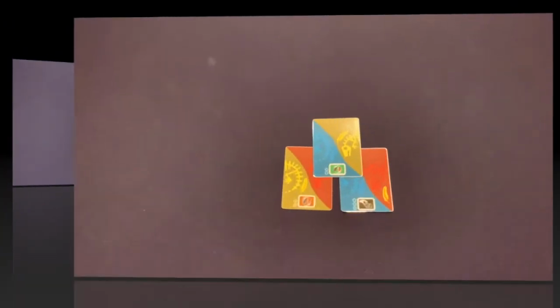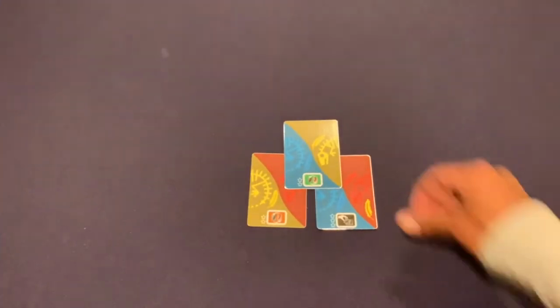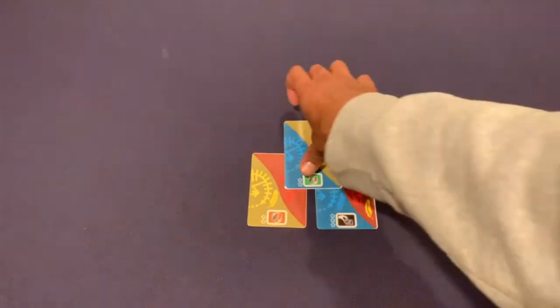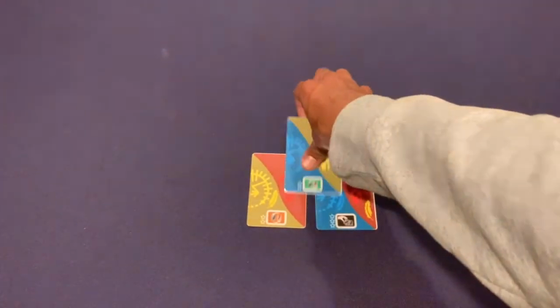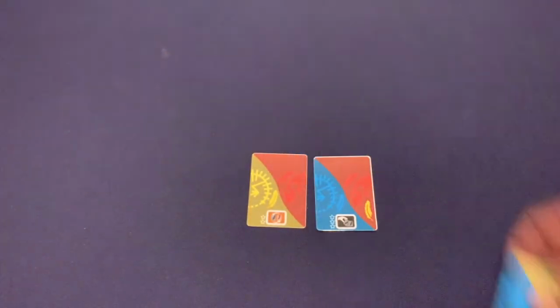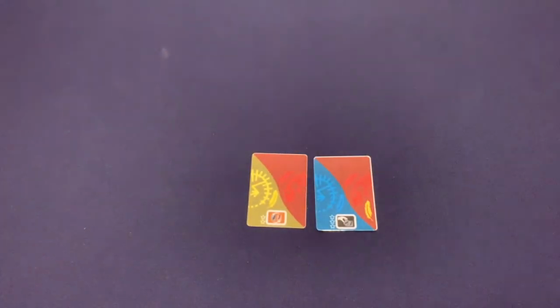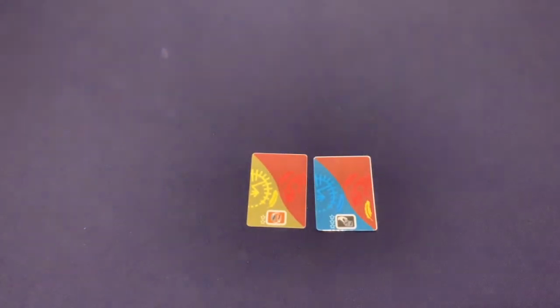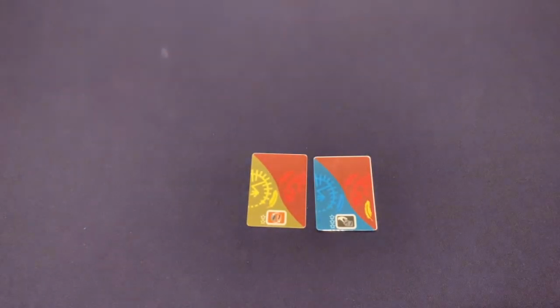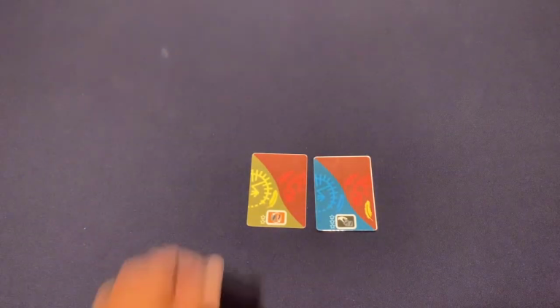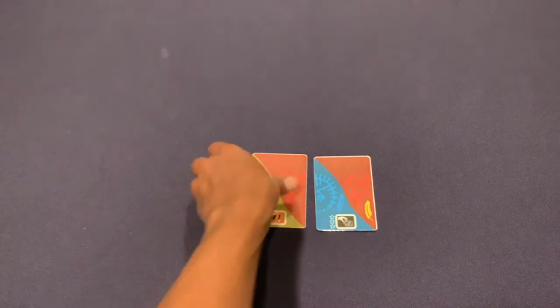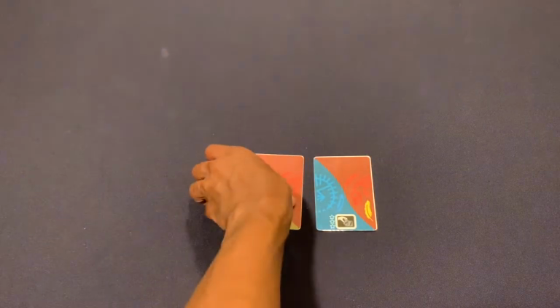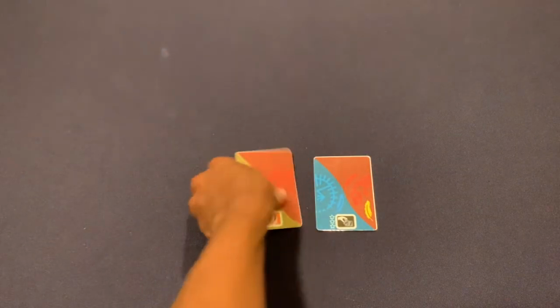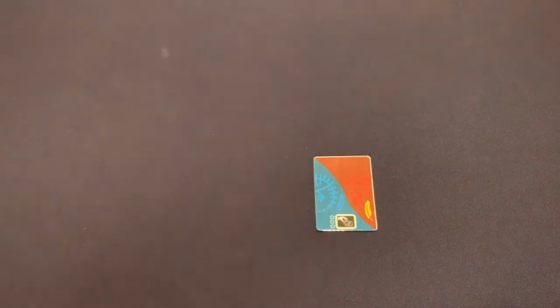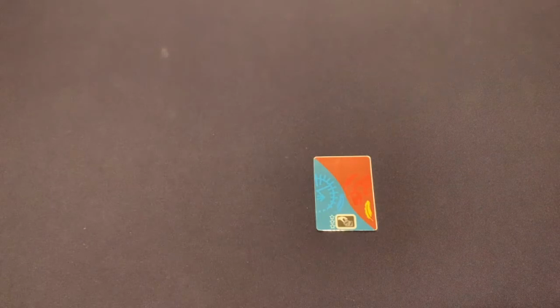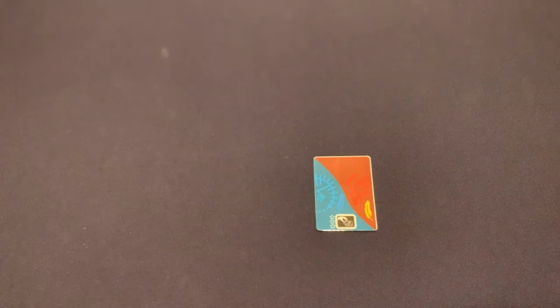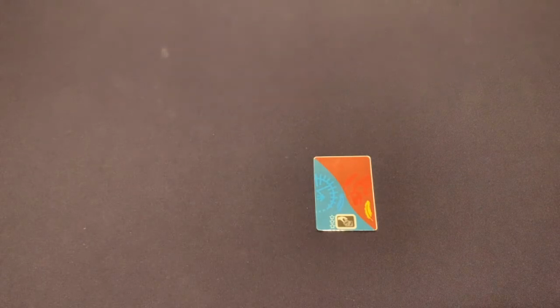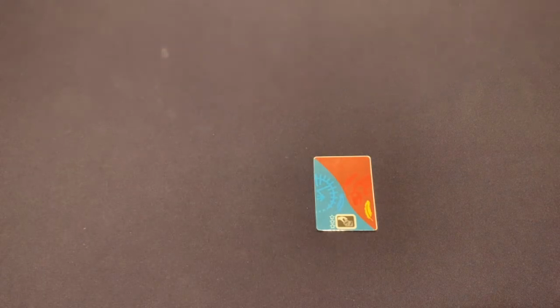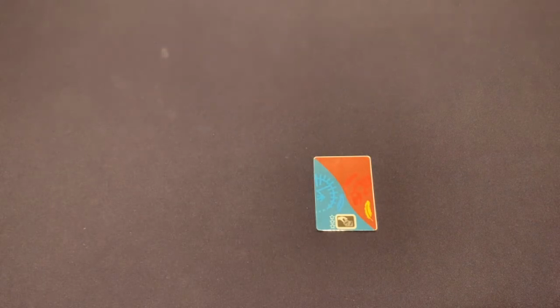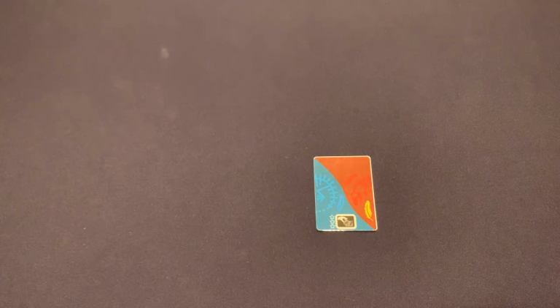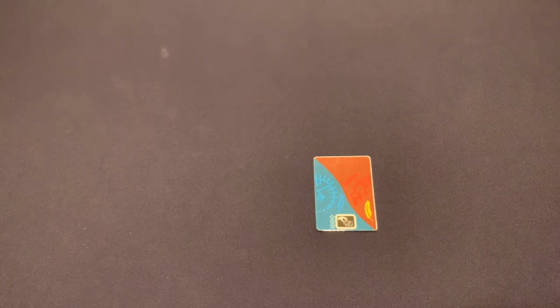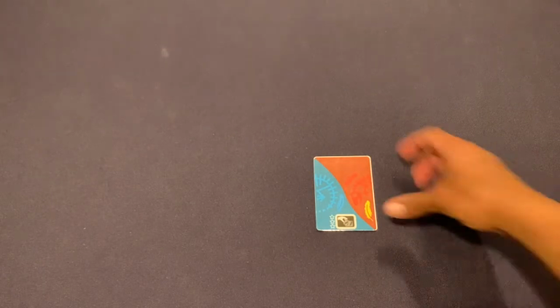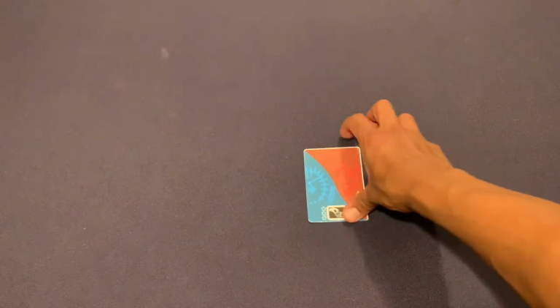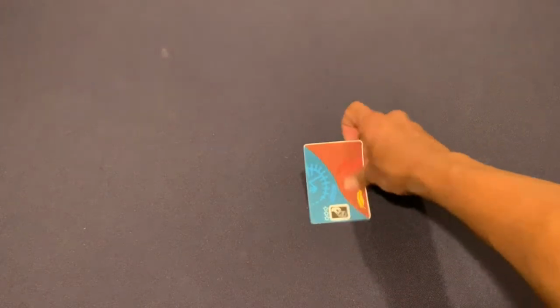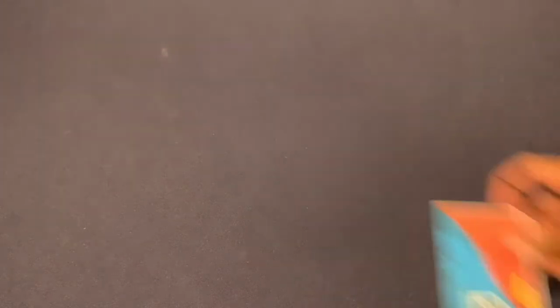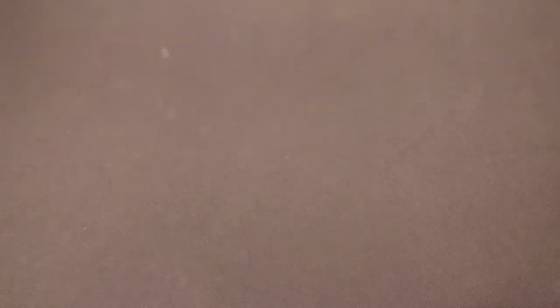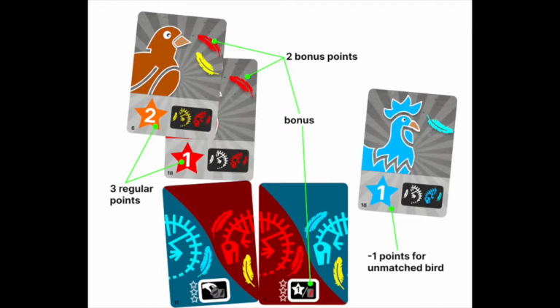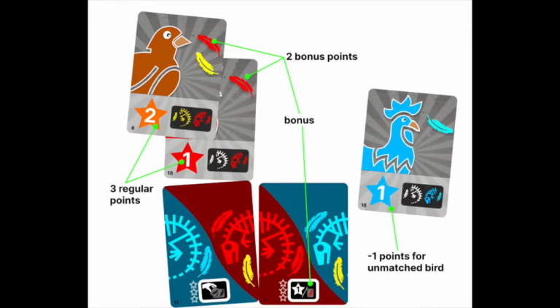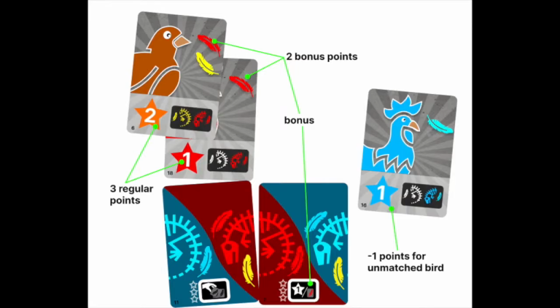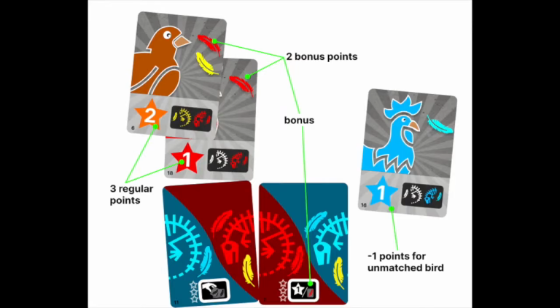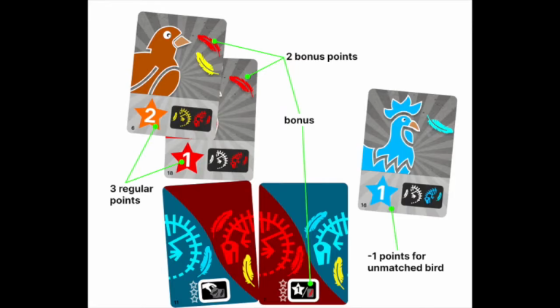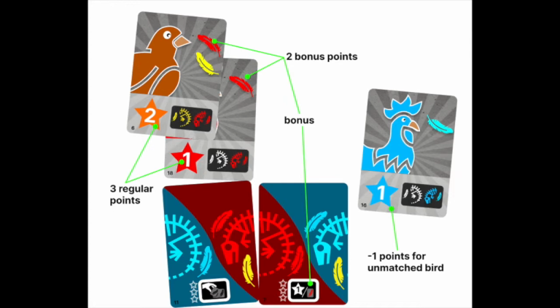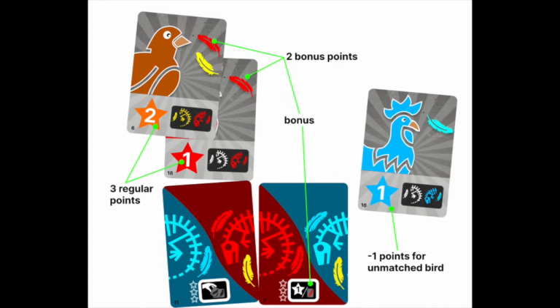When the last card is taken from the digsite, everyone gets one last optional turn, including the person who took the last card. Then, everyone calculates their score.